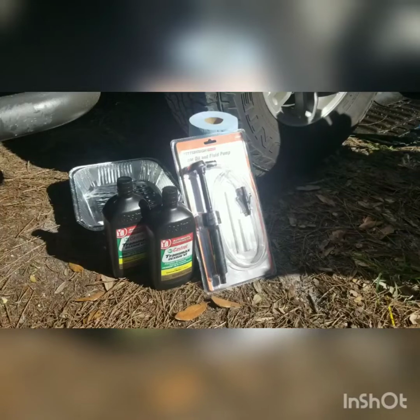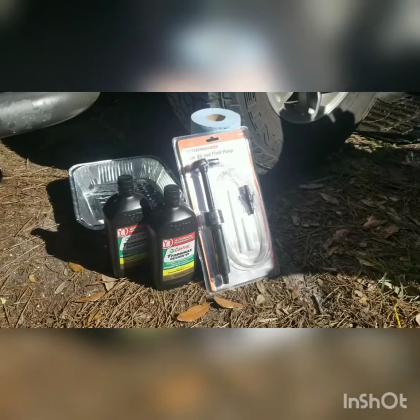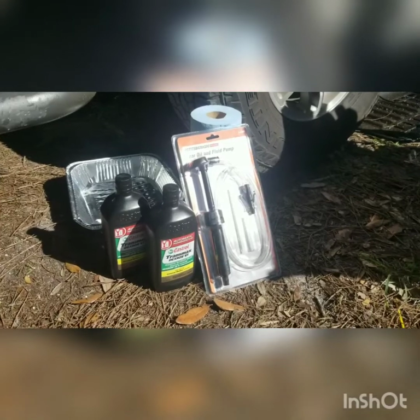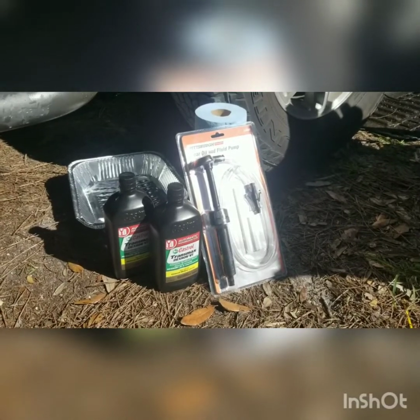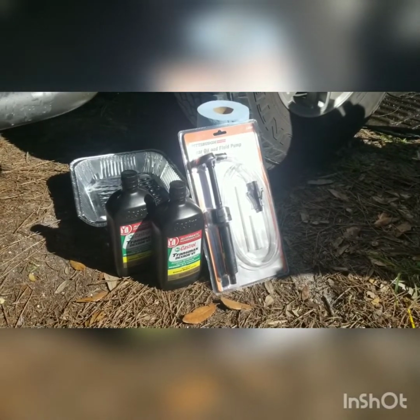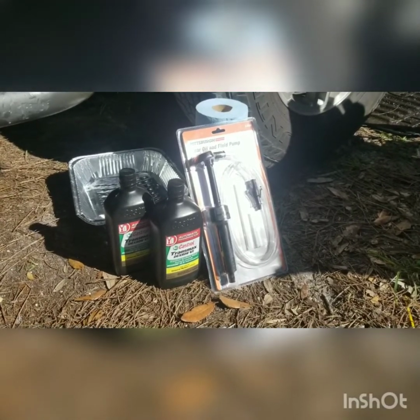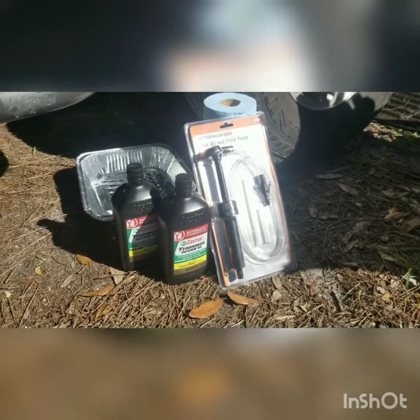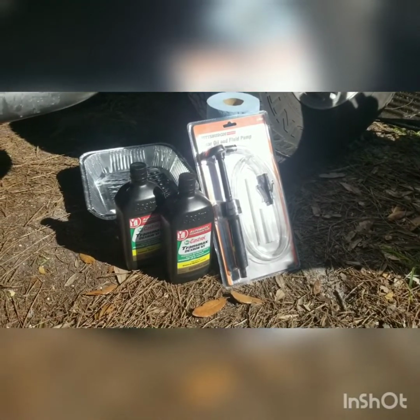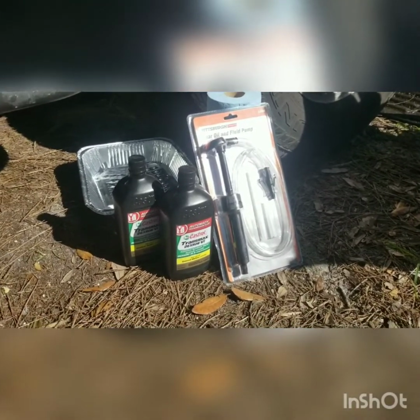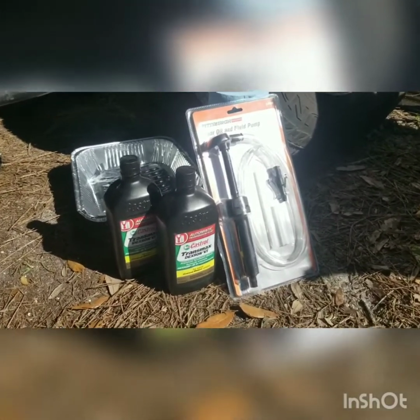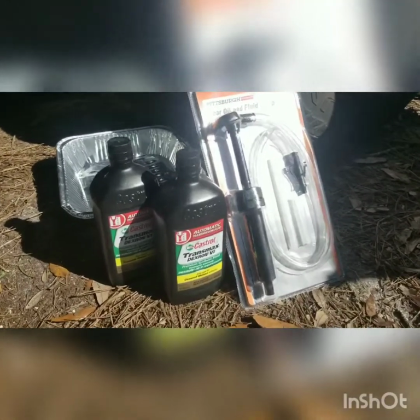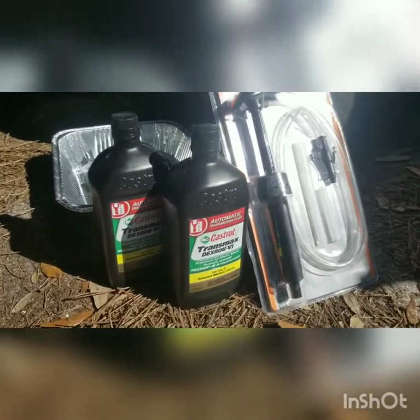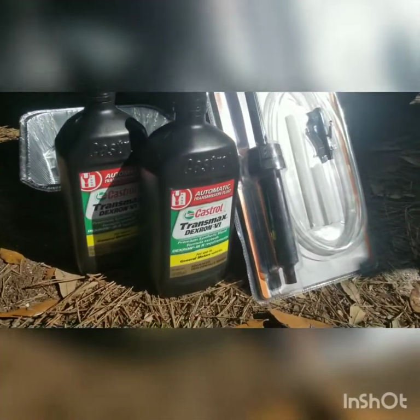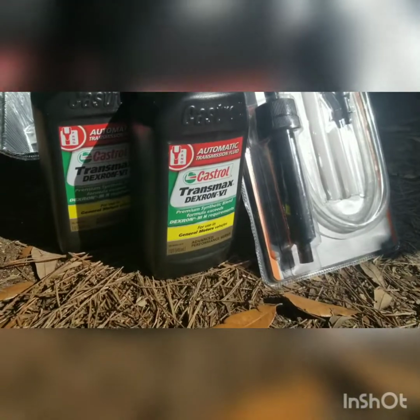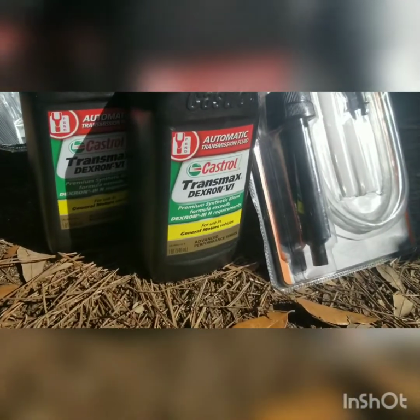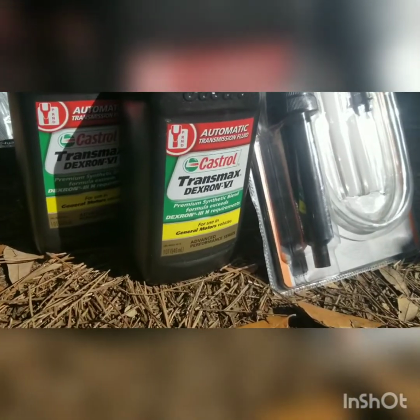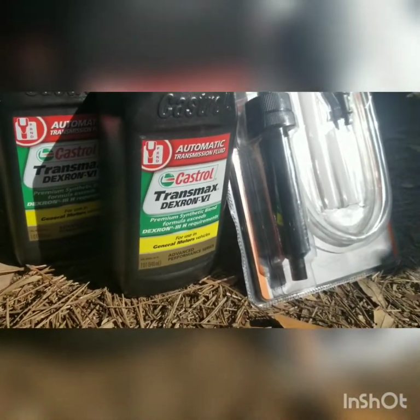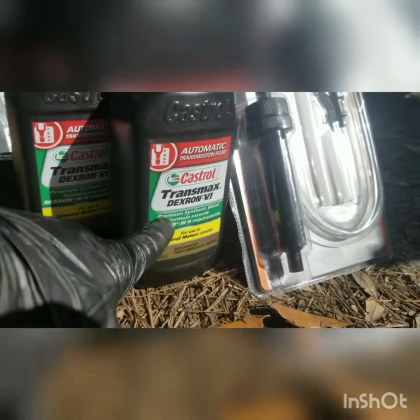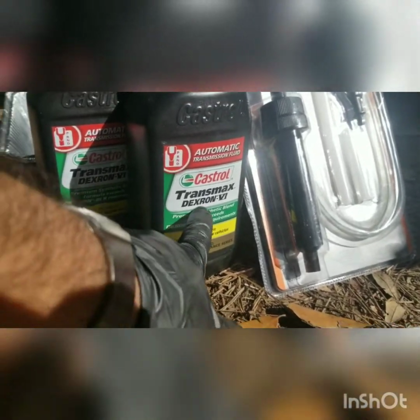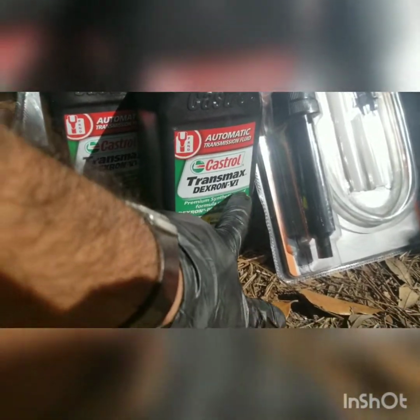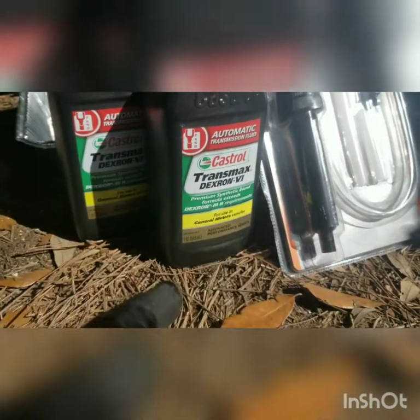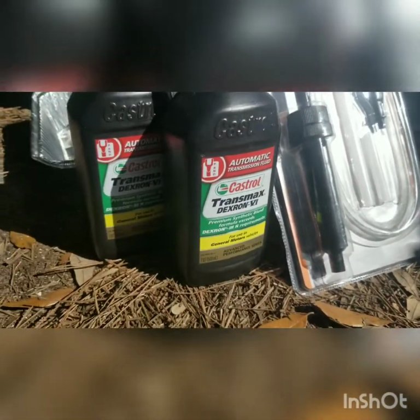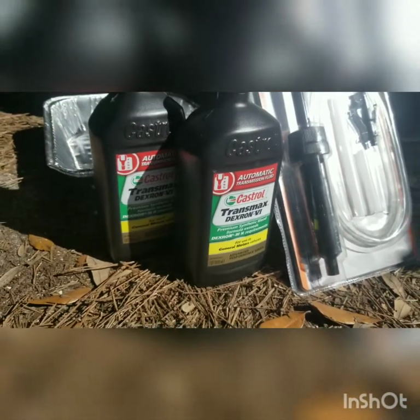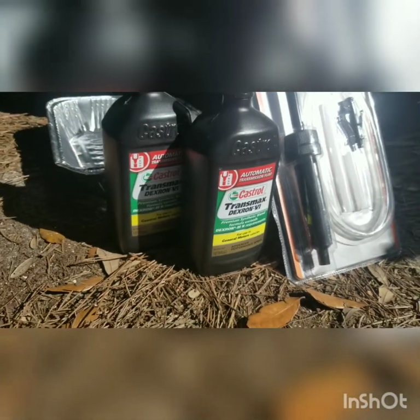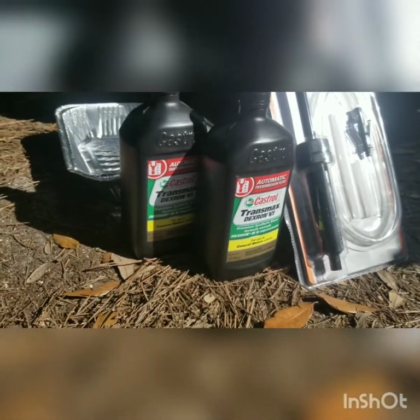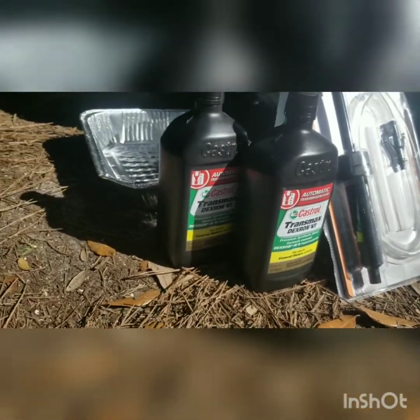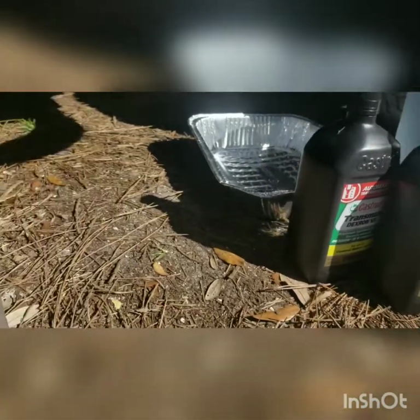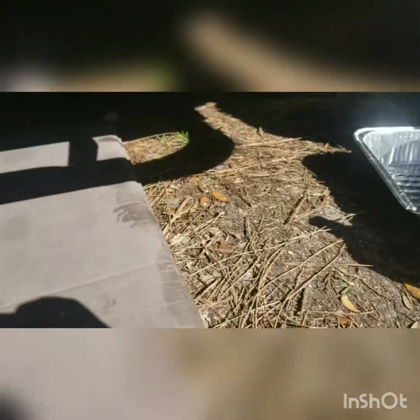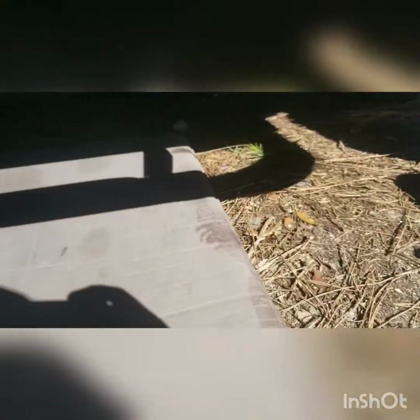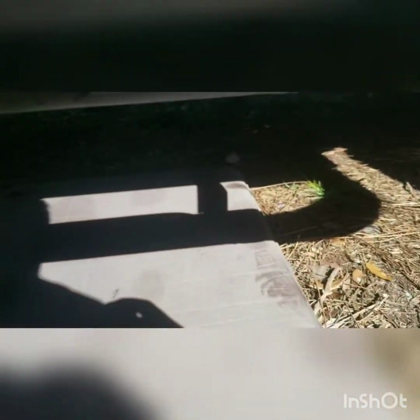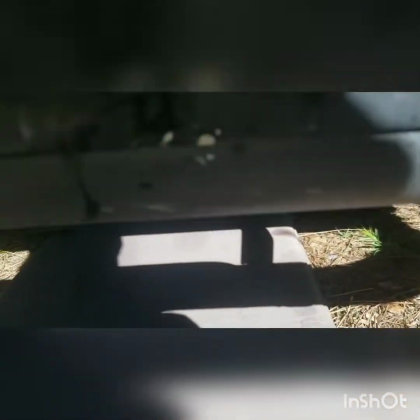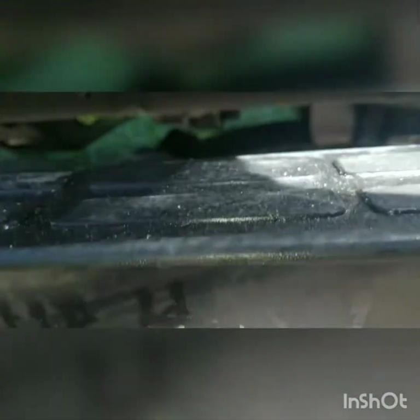Alright, it's time to change the transfer case fluid. I got the Dexron VI — it's really good — and I'll show you where it's located.